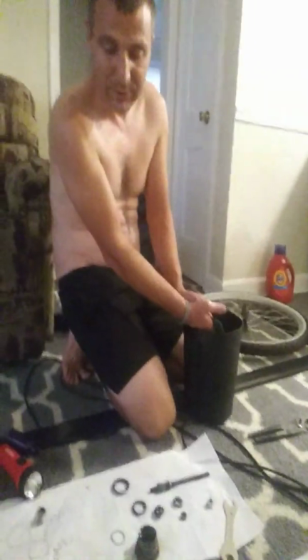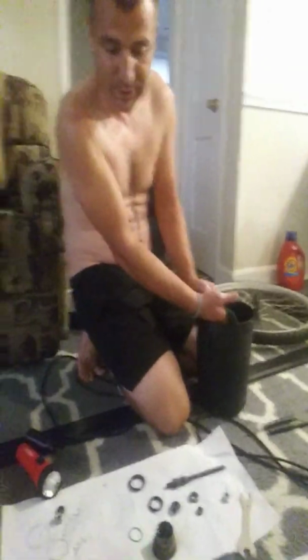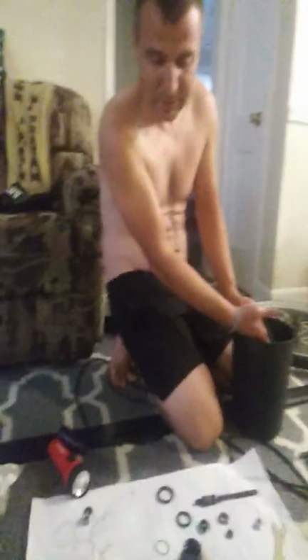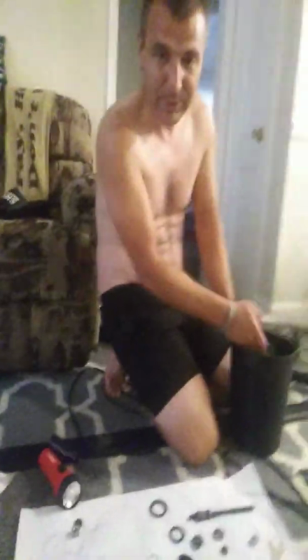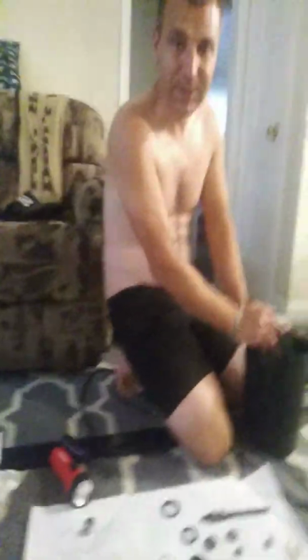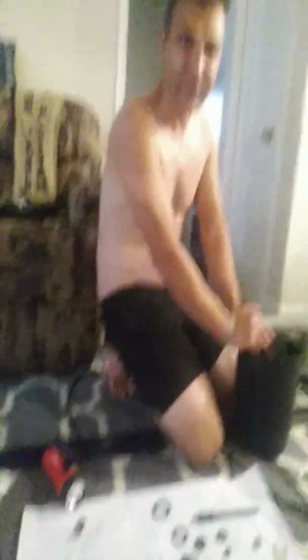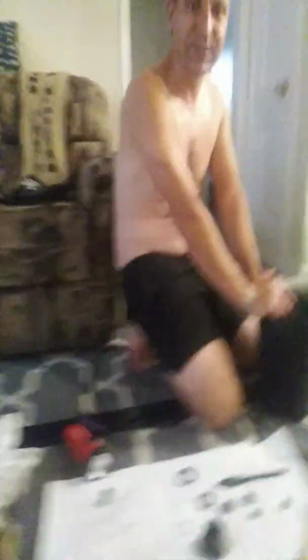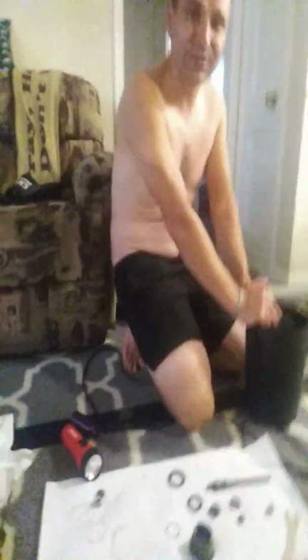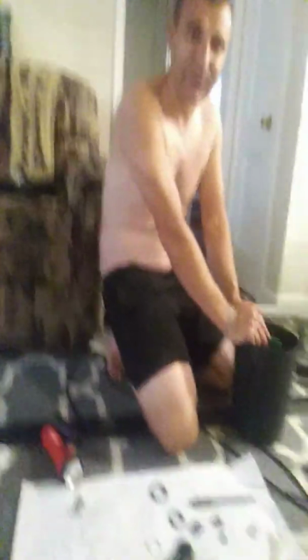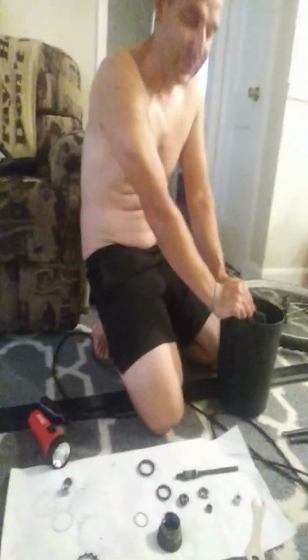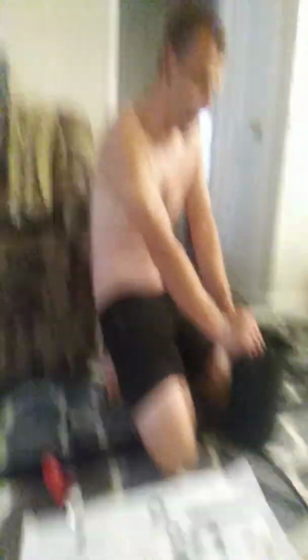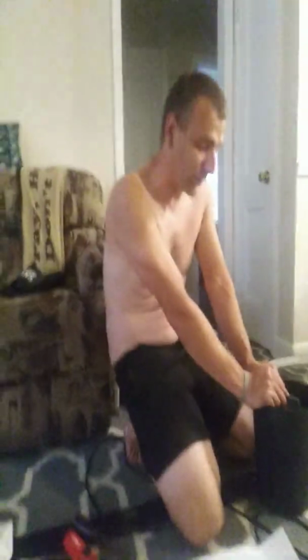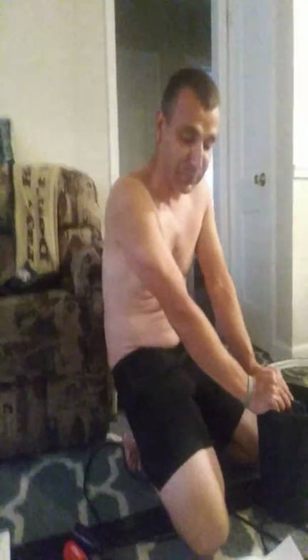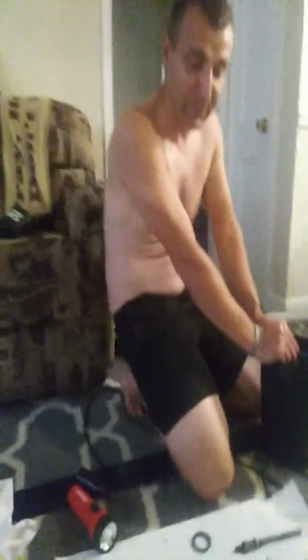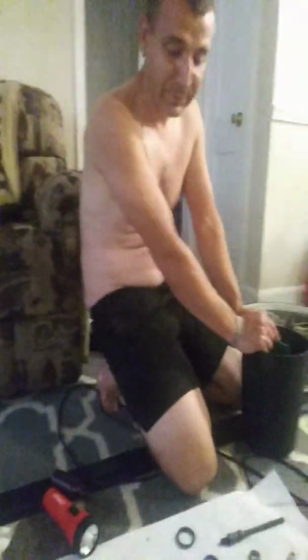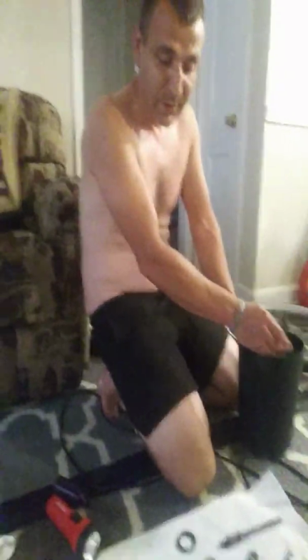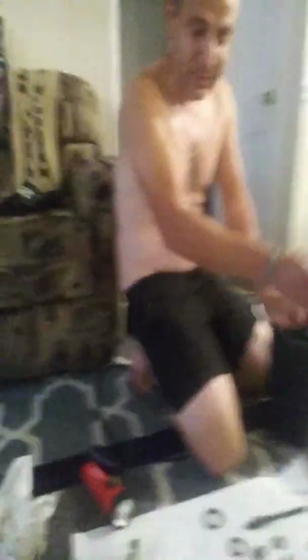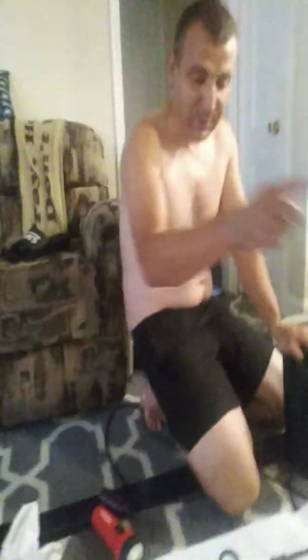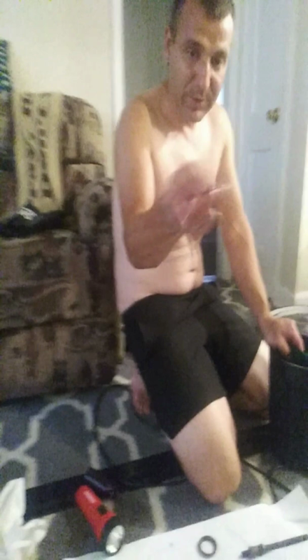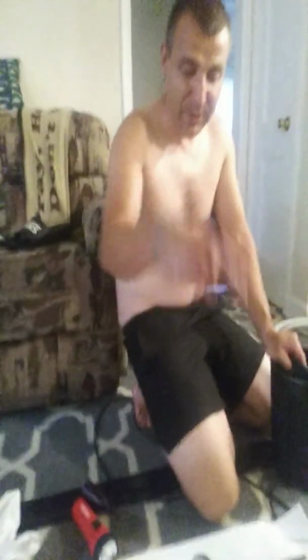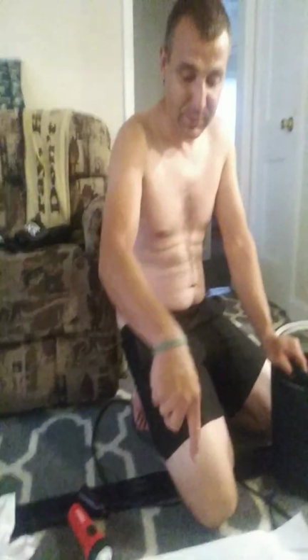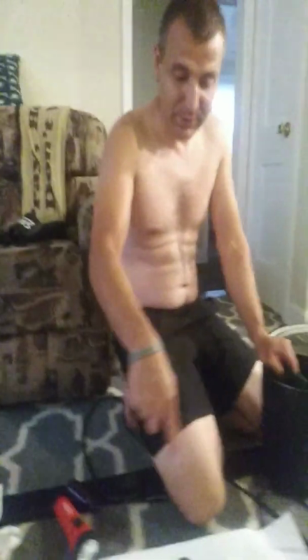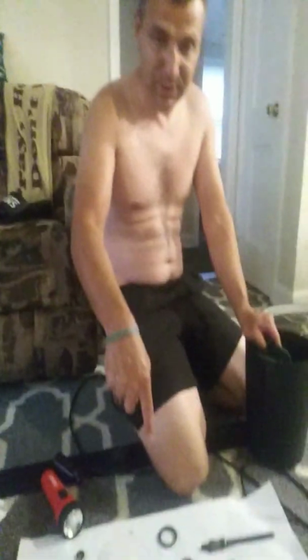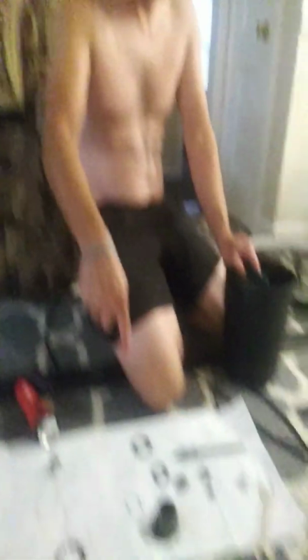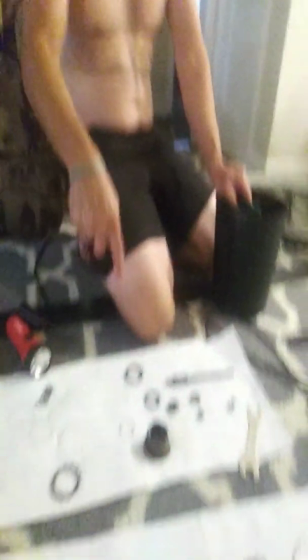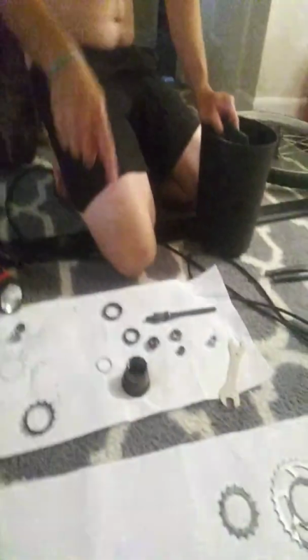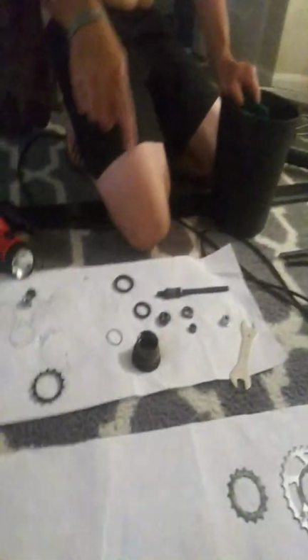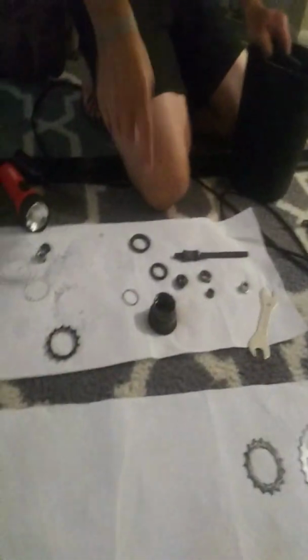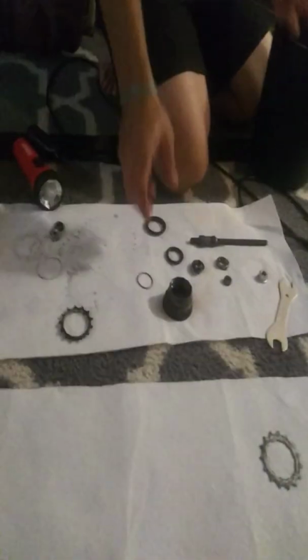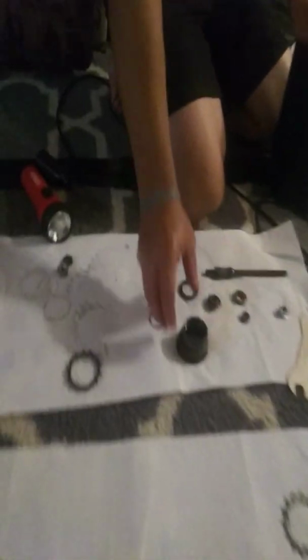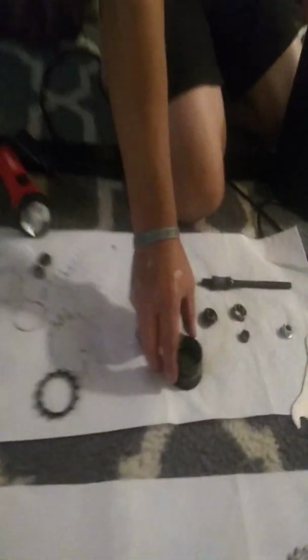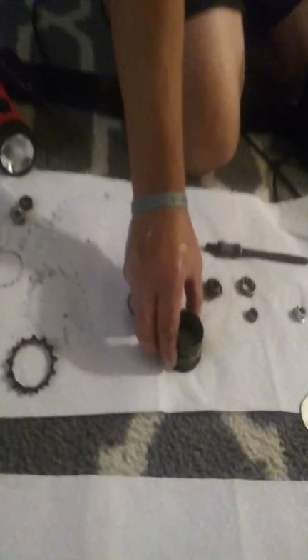Greetings everybody, this is Paul from Cycling 101. I don't know if the camera angle is going to pick this up, but I've actually disassembled the freewheel.